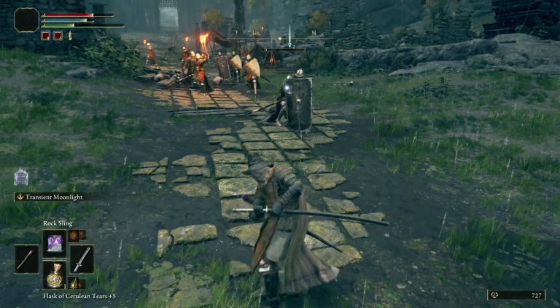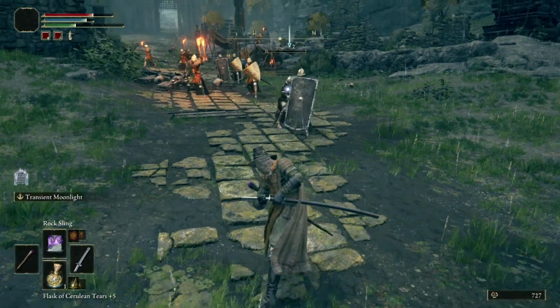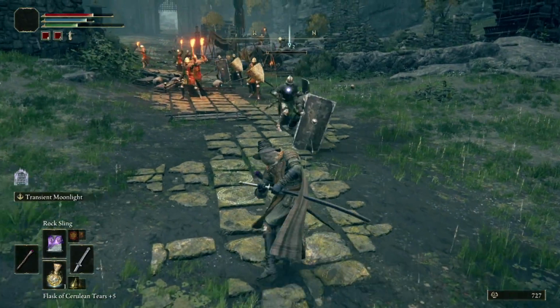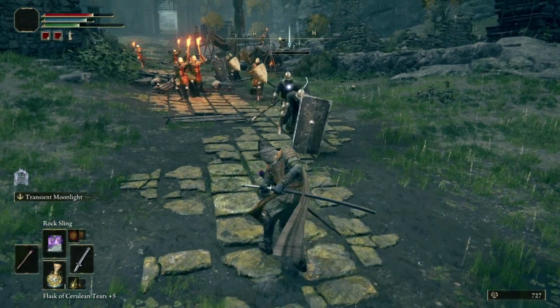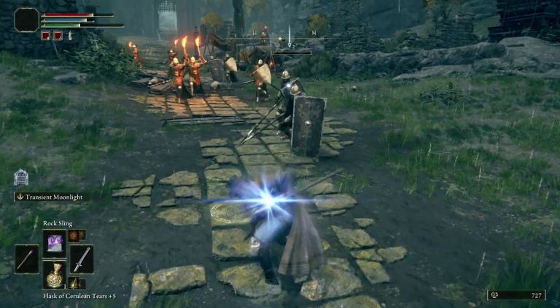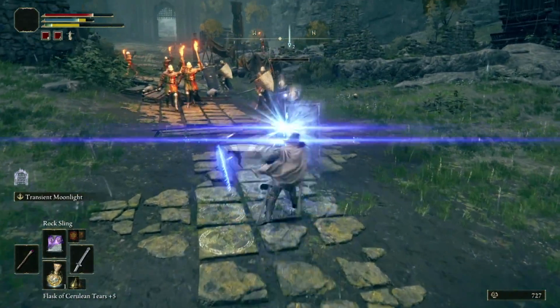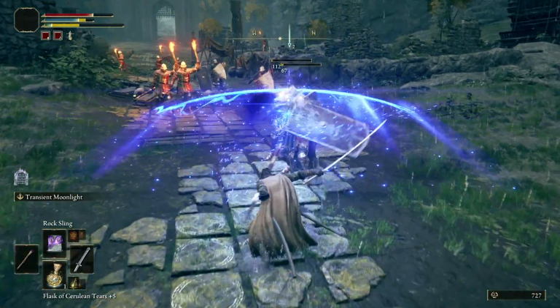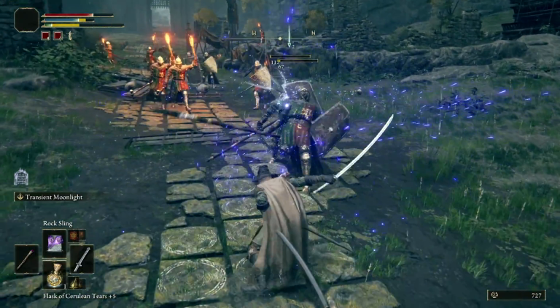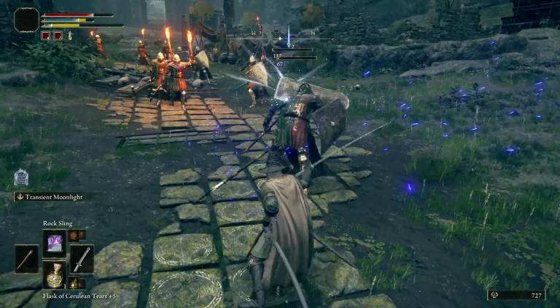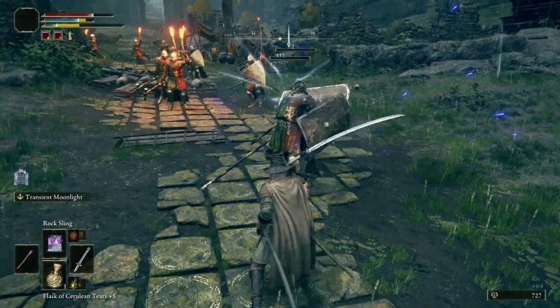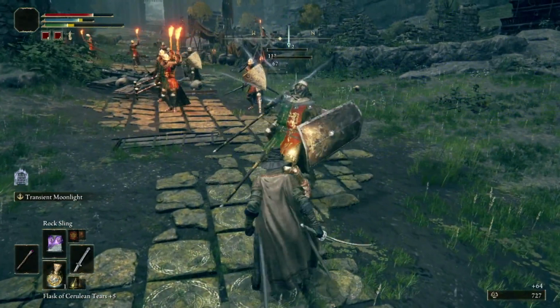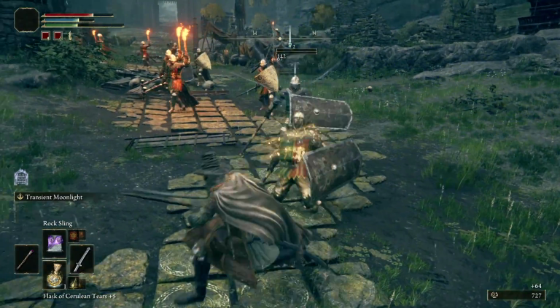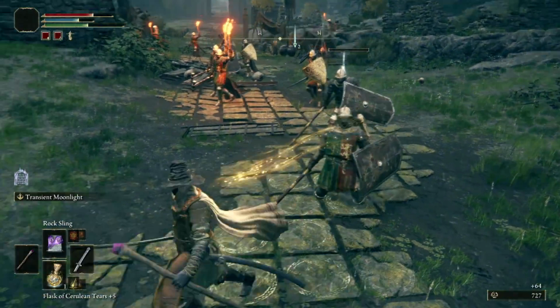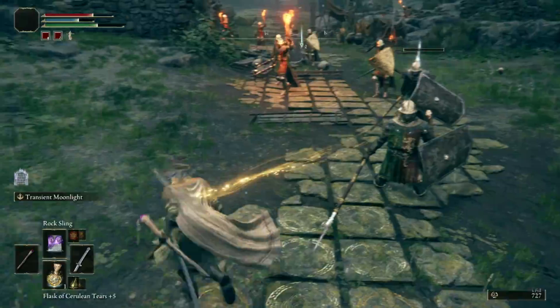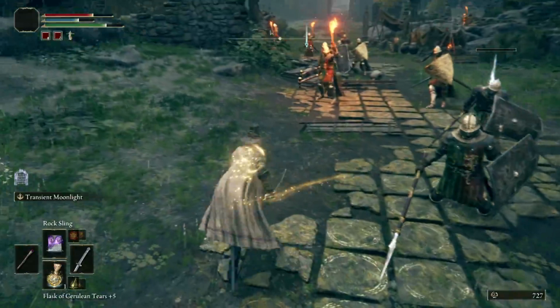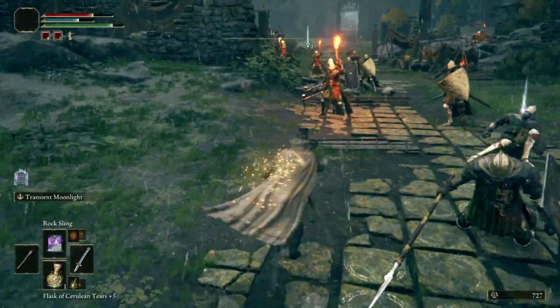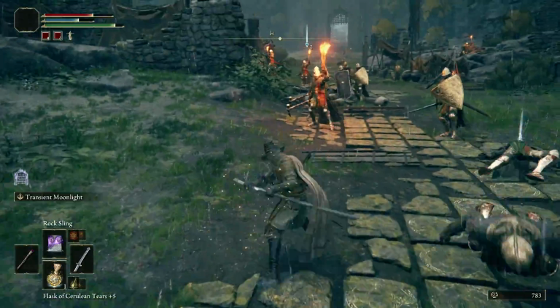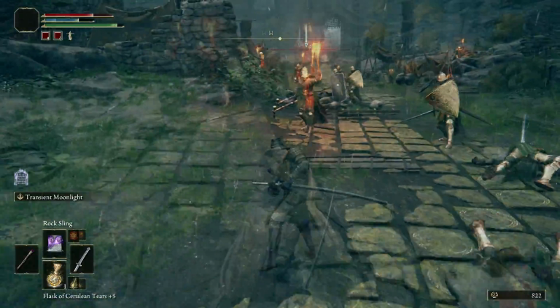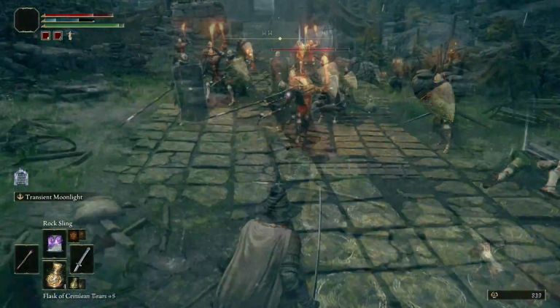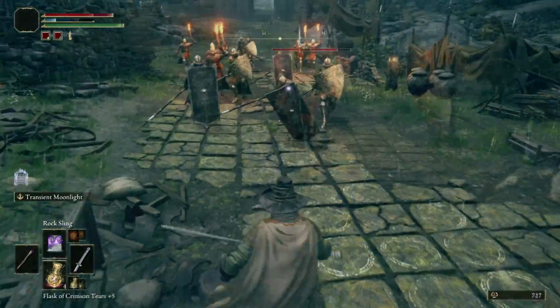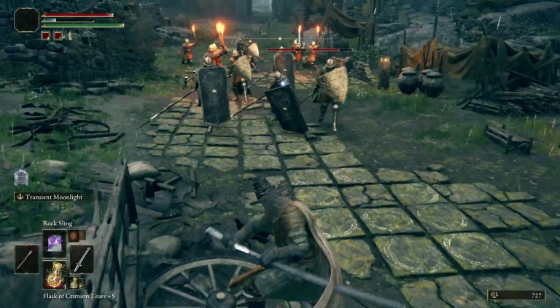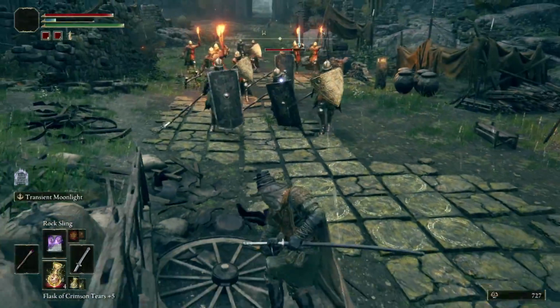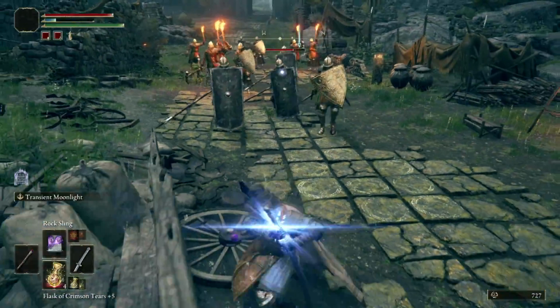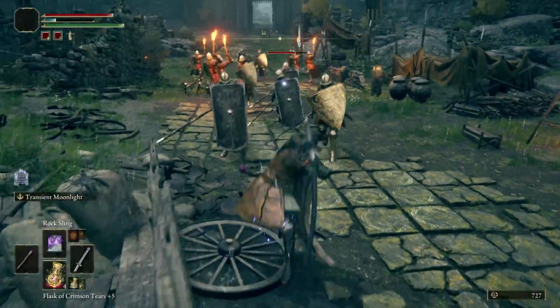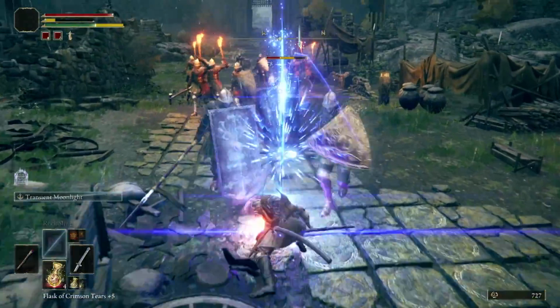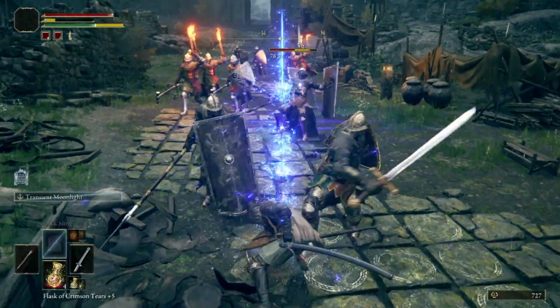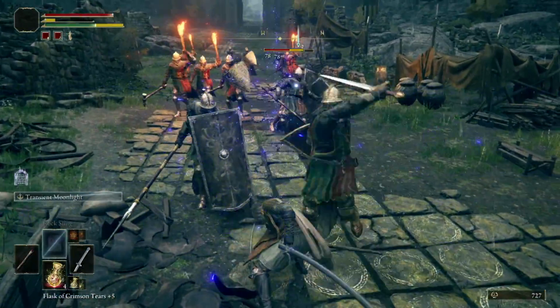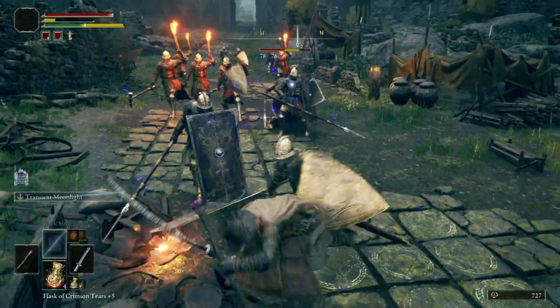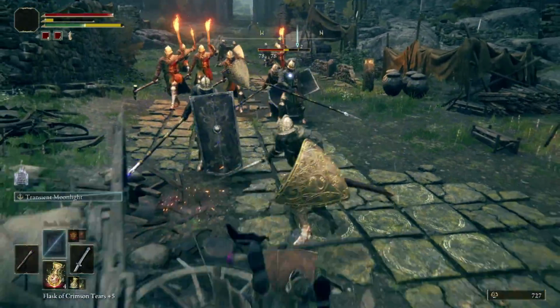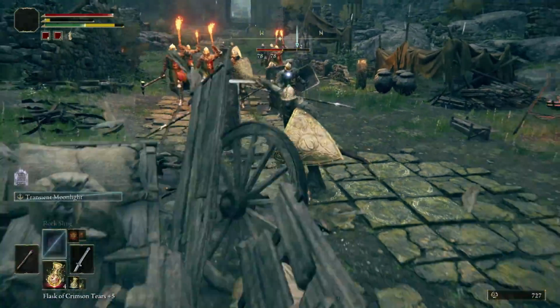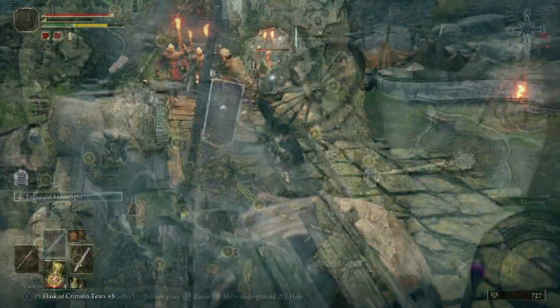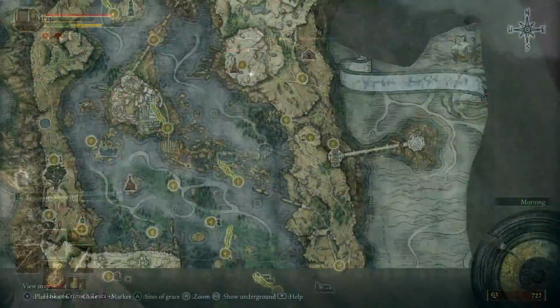This sword has two main attacks: a light one that sends out a magical wave horizontally, and a heavy one that sends out a magical wave vertically.